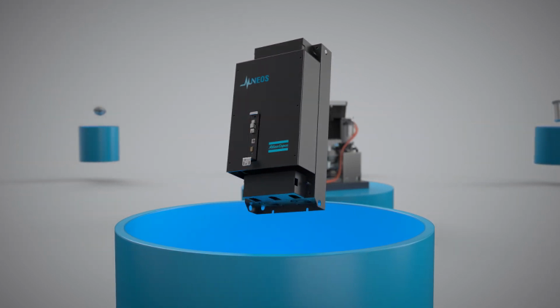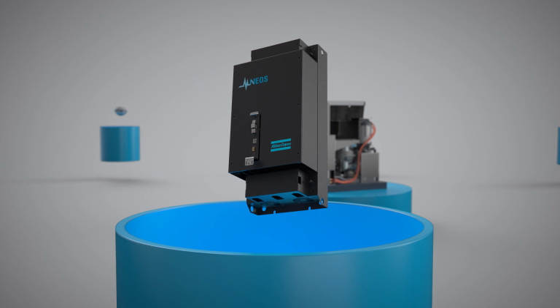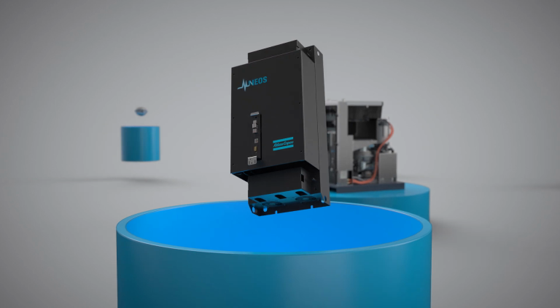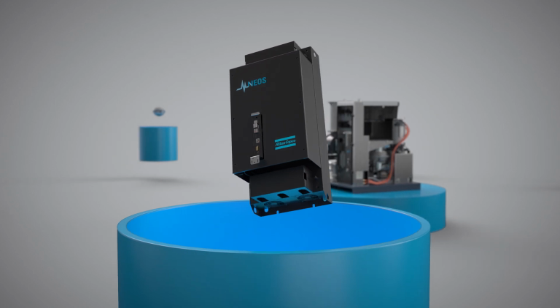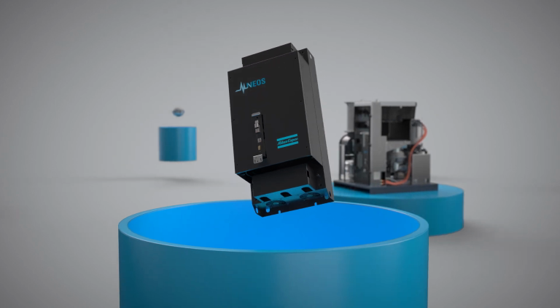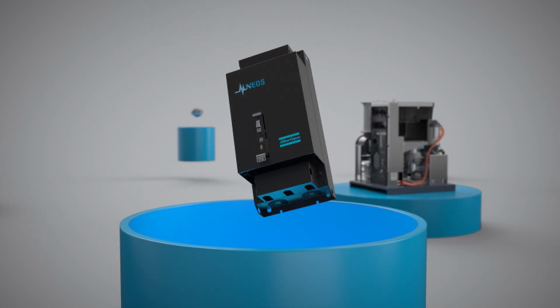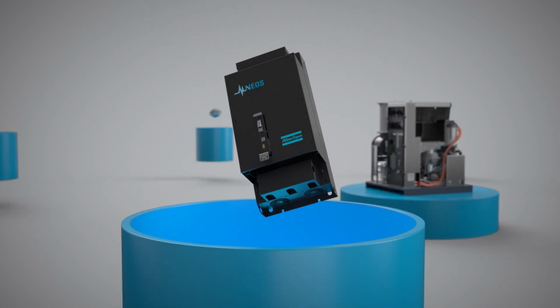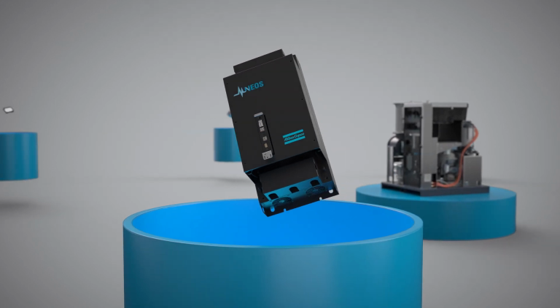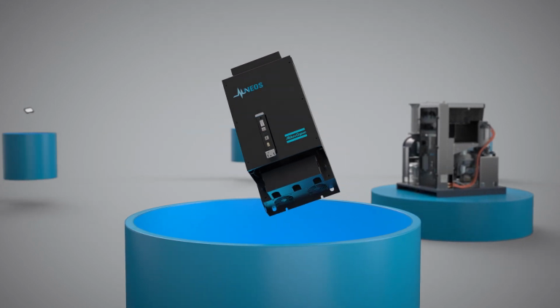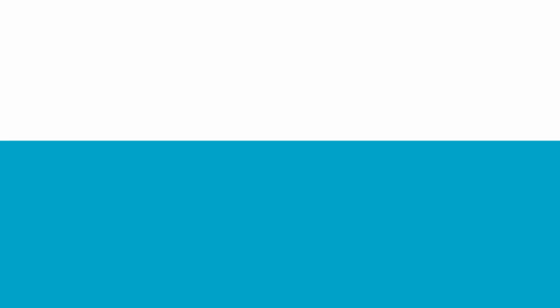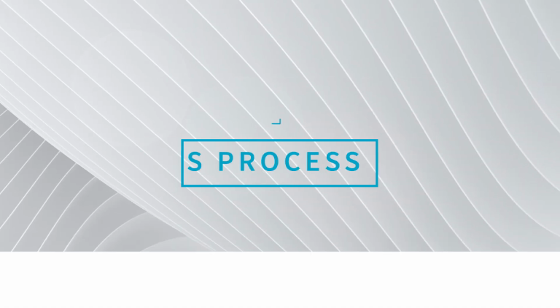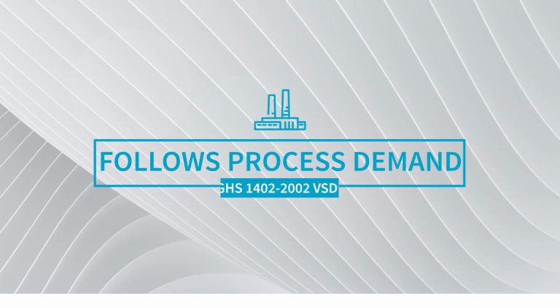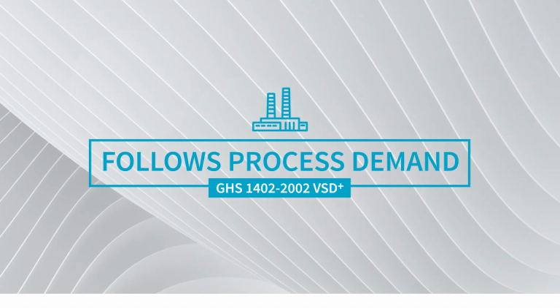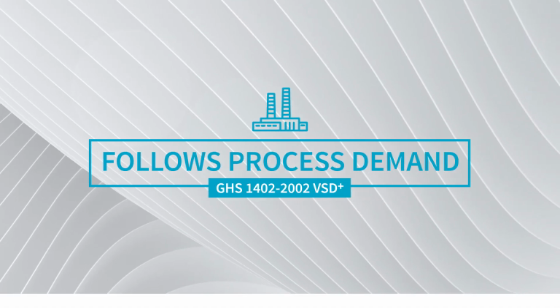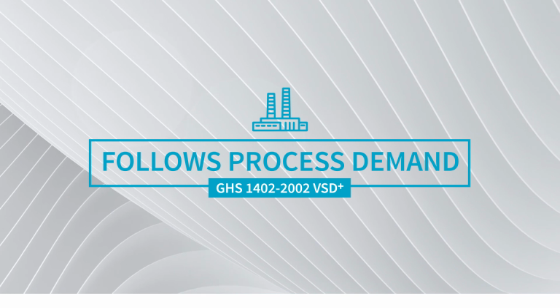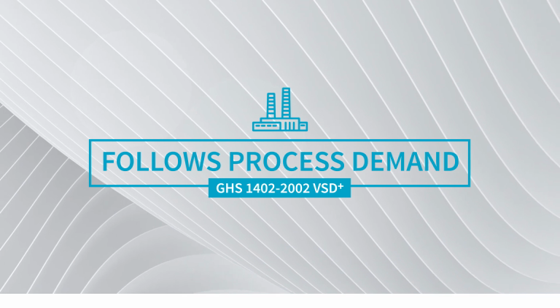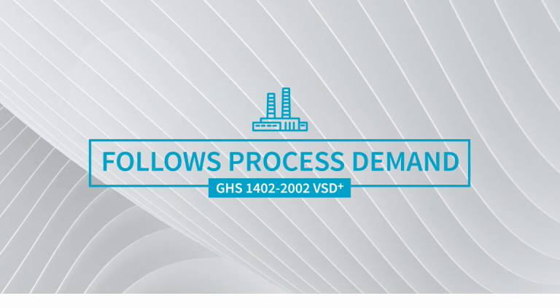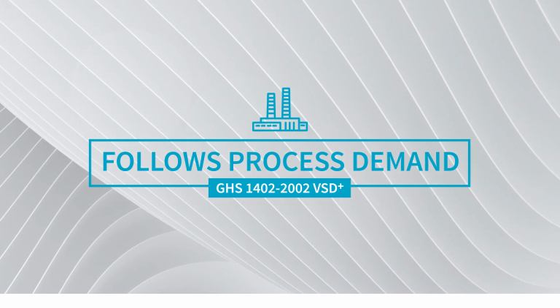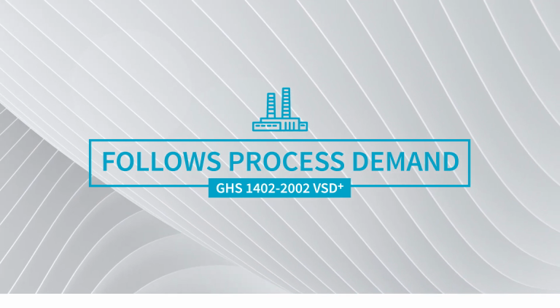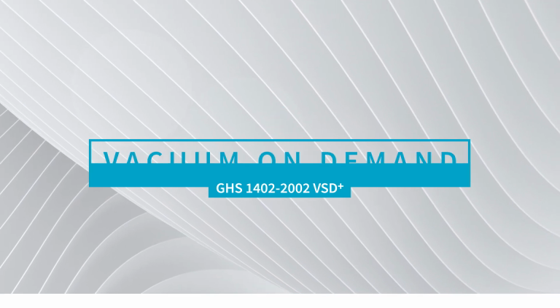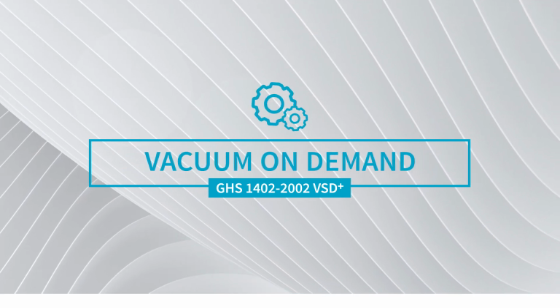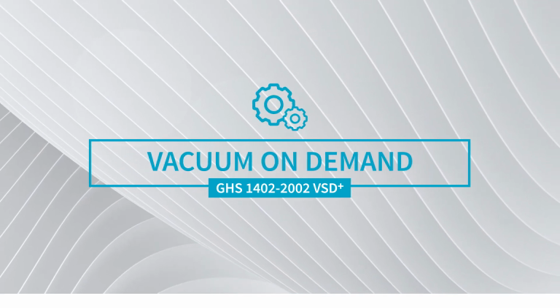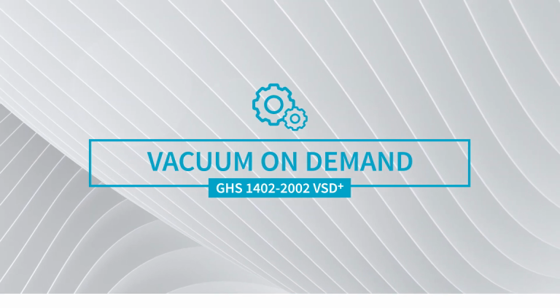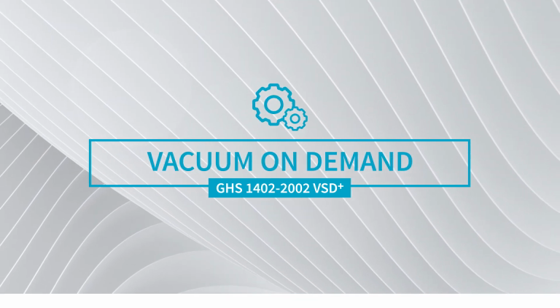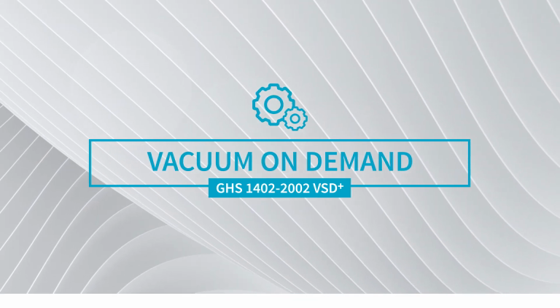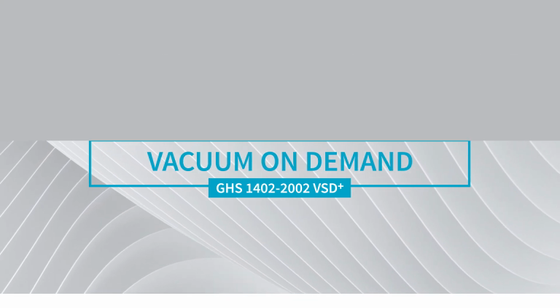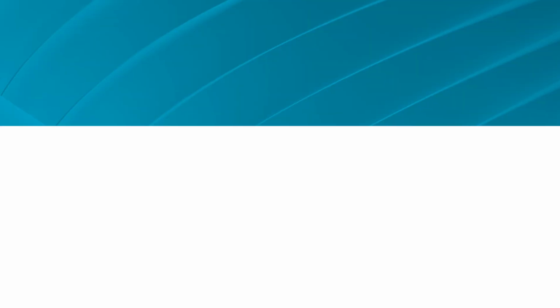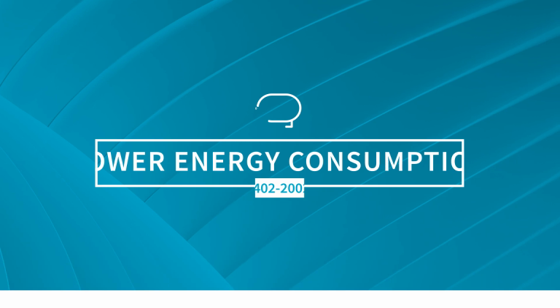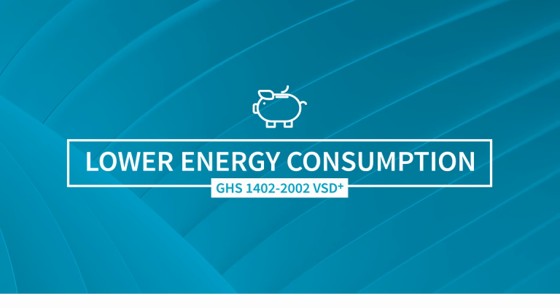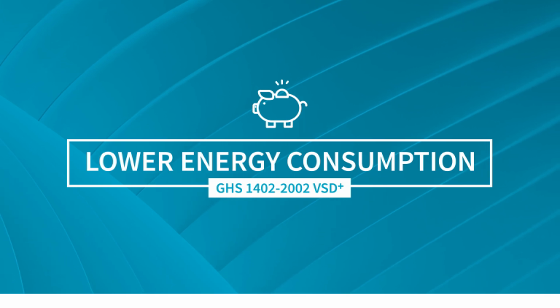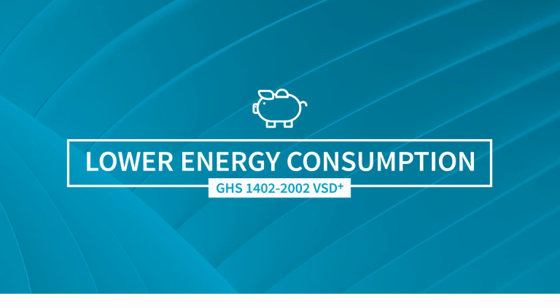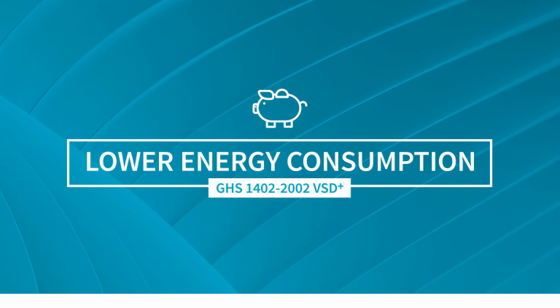The NEOs allows variable speed control of the pumping element. The GHS's vacuum production closely follows the process demand — it delivers vacuum on demand. This leads to significantly lower energy consumption.